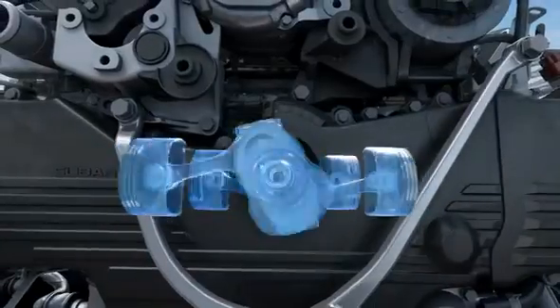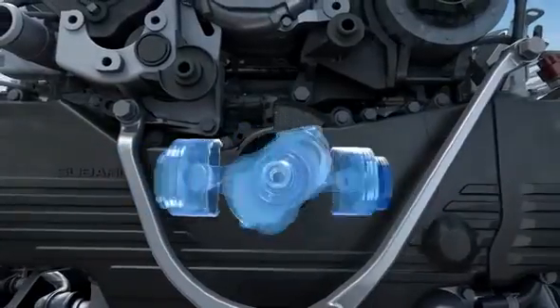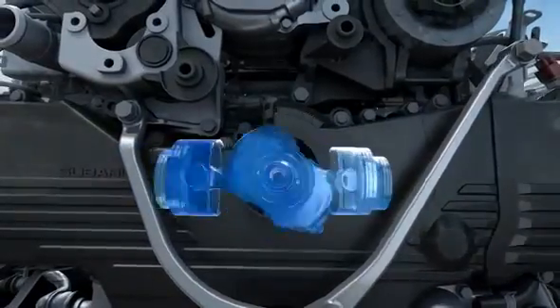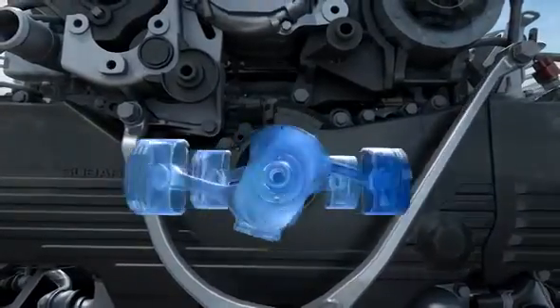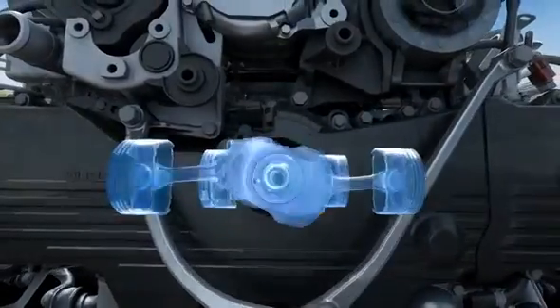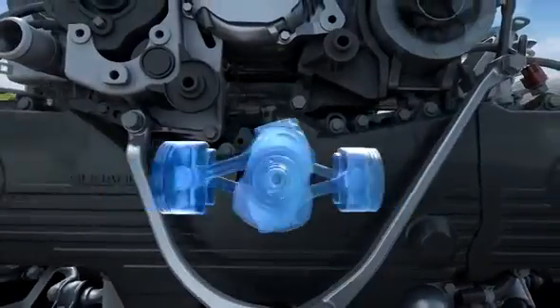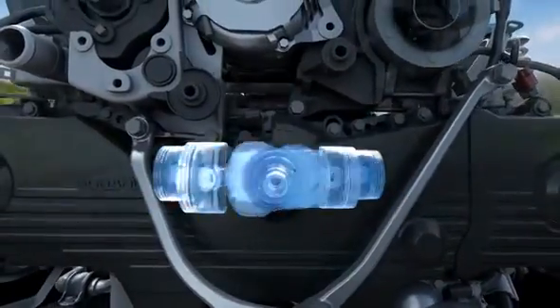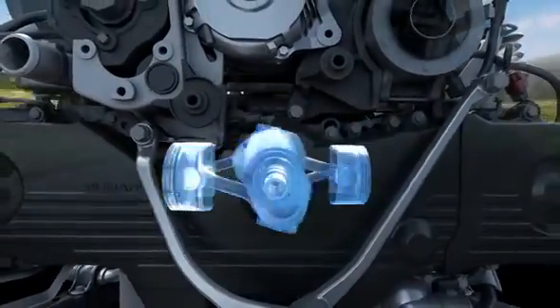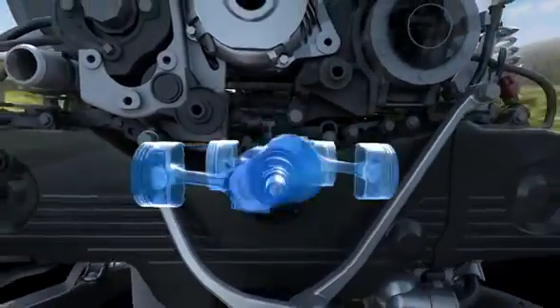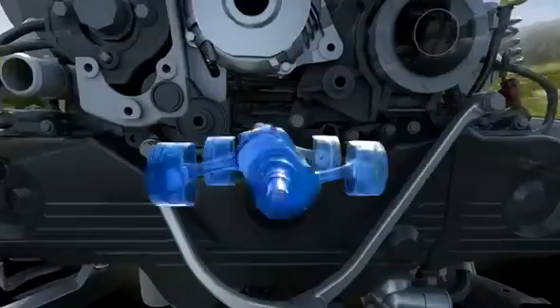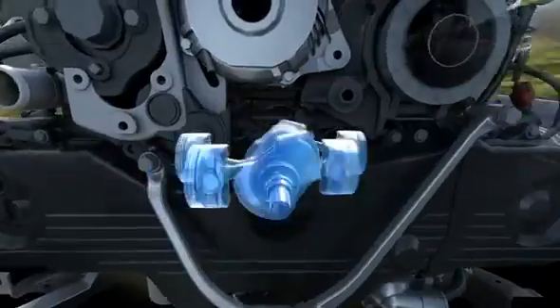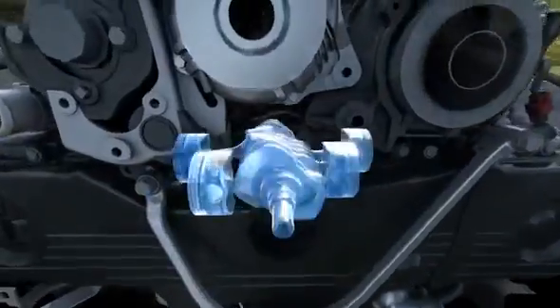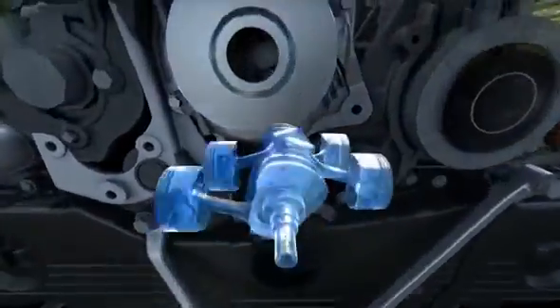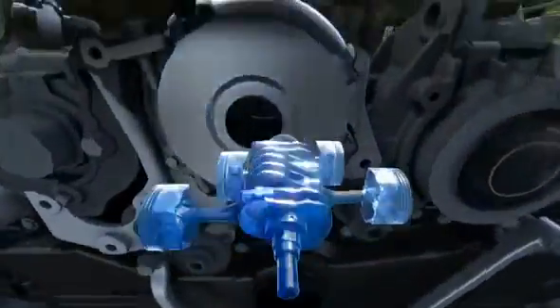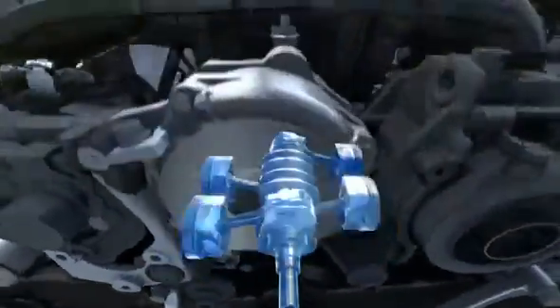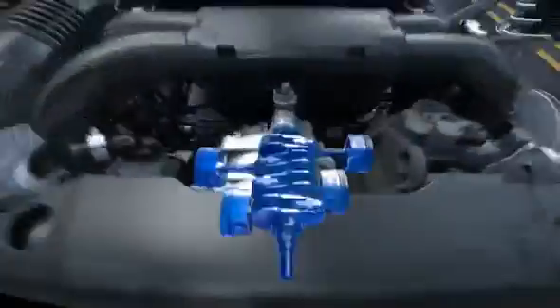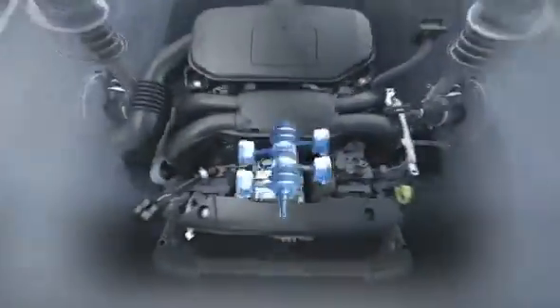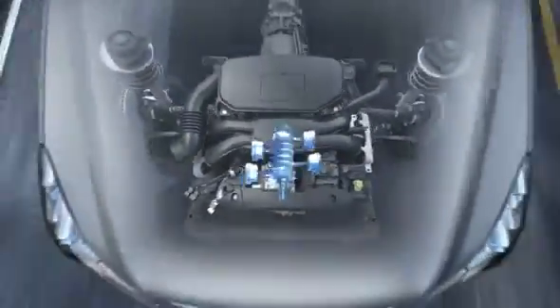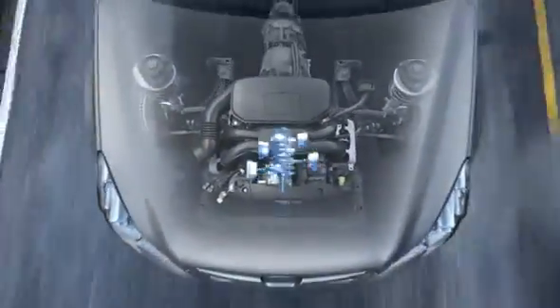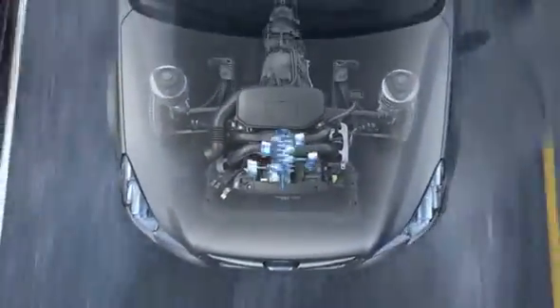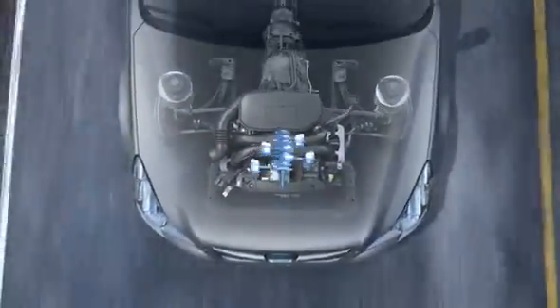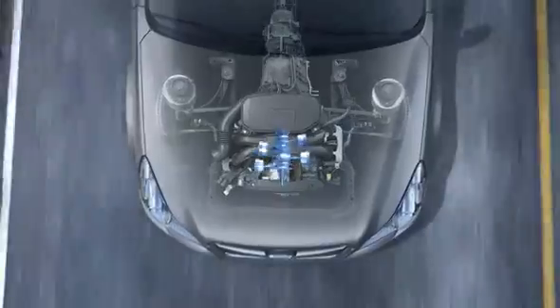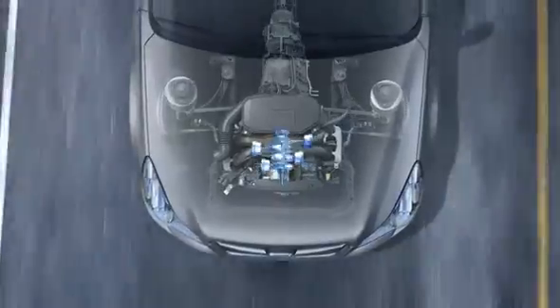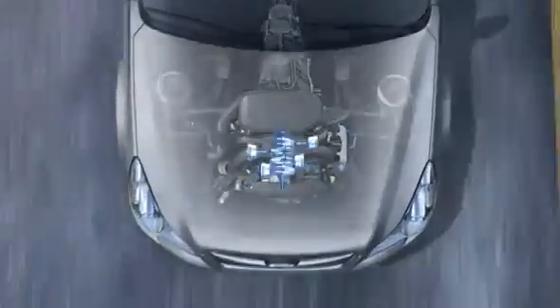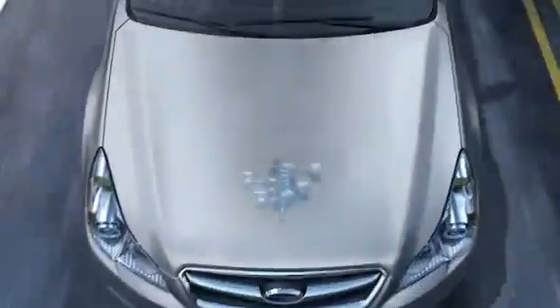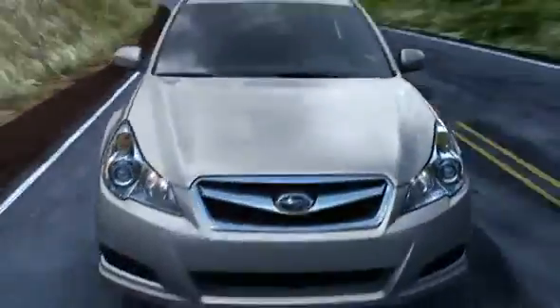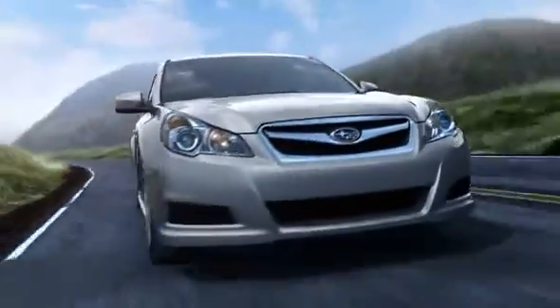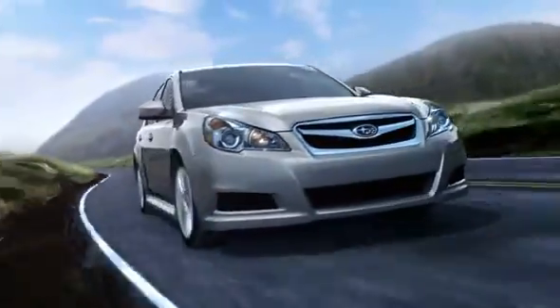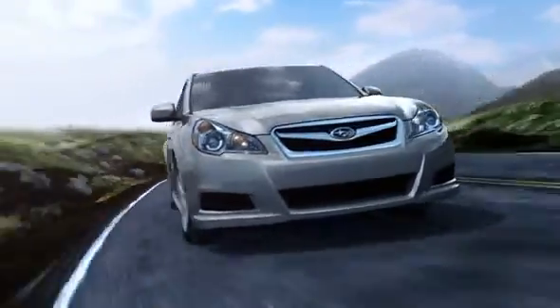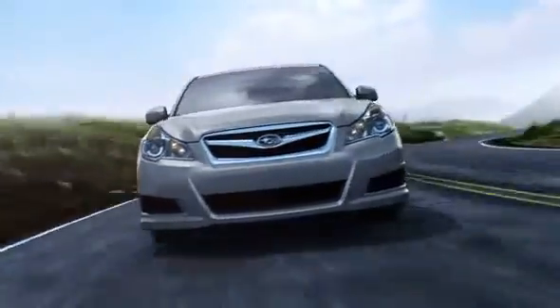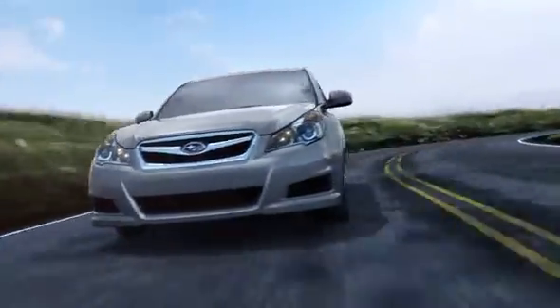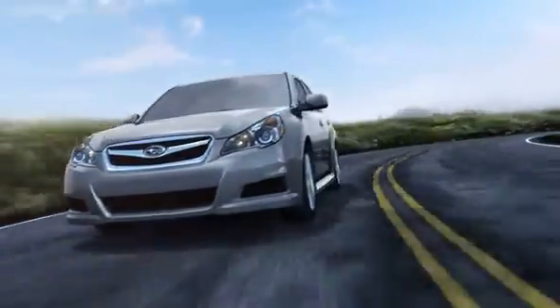You don't have to sacrifice comfort for powerful performance. We take advantage of this naturally balanced layout to align the engine symmetrically in the chassis for weight distribution that's more even, and agility that makes driving even more dynamic.